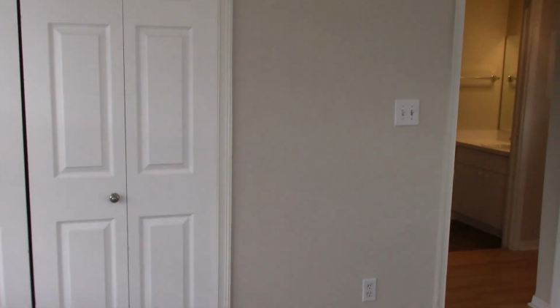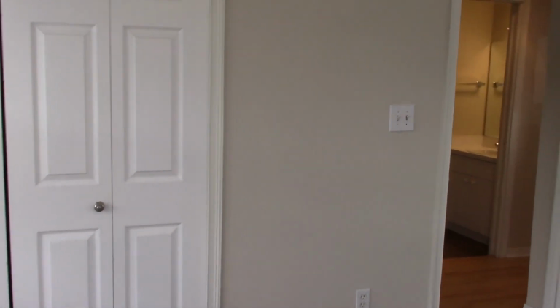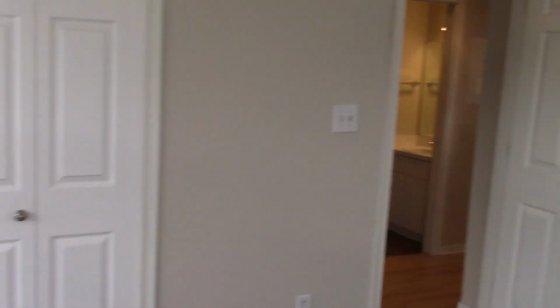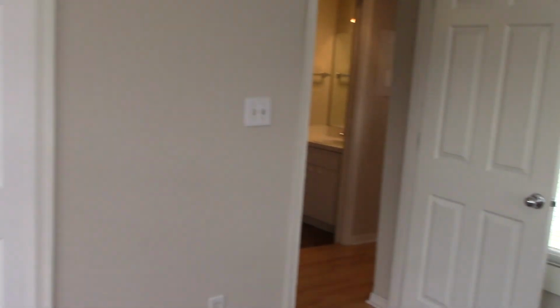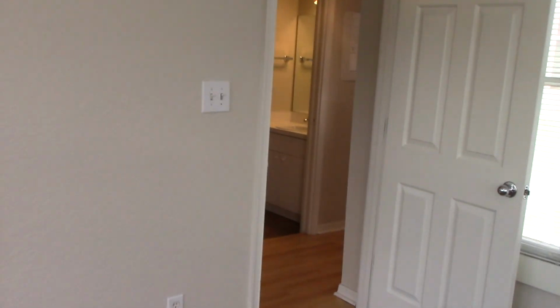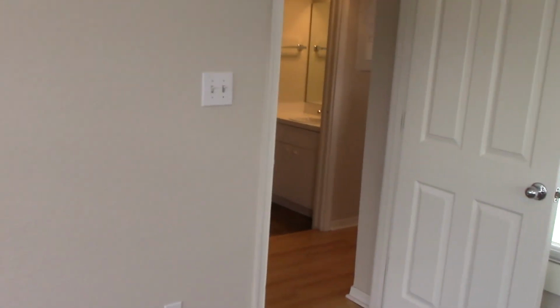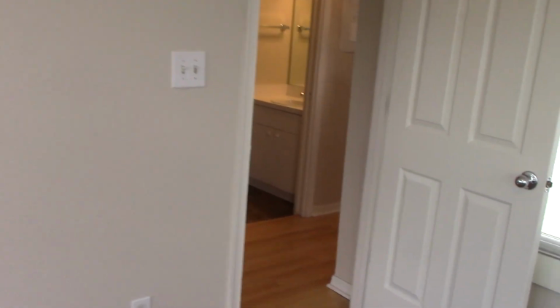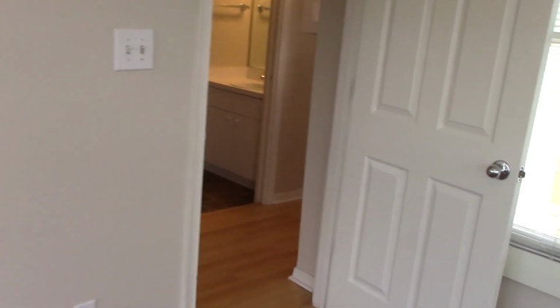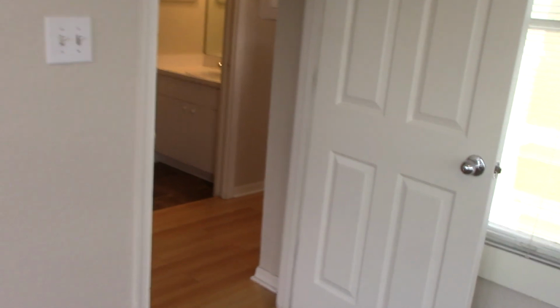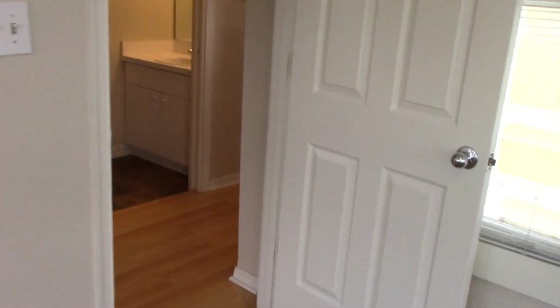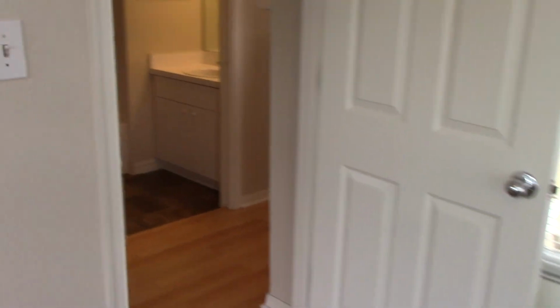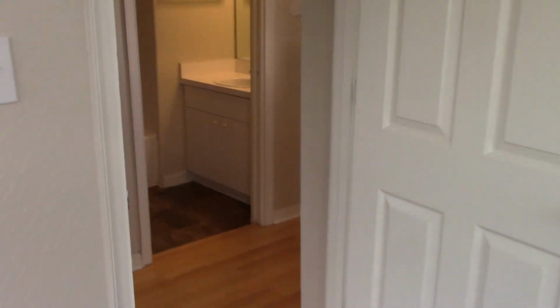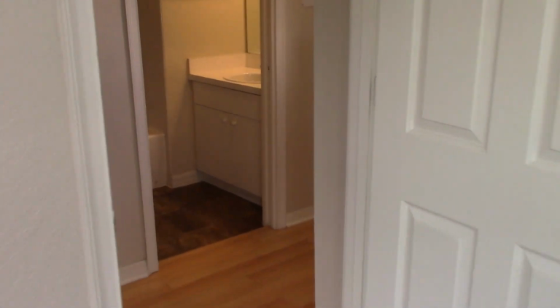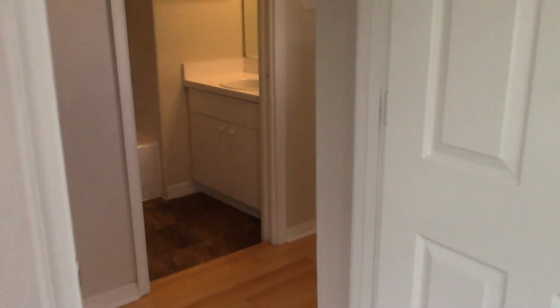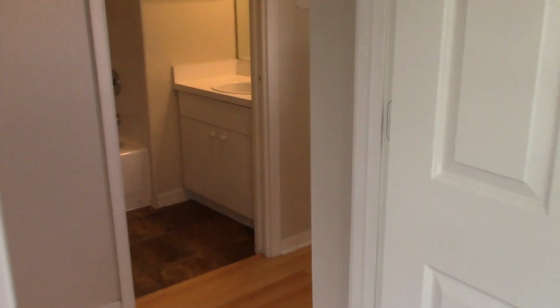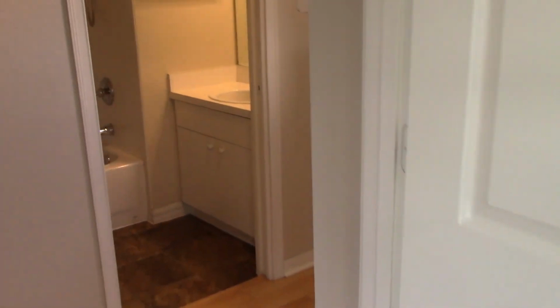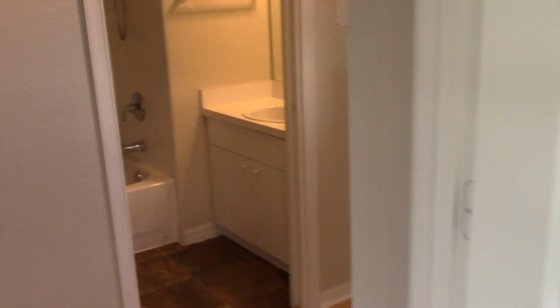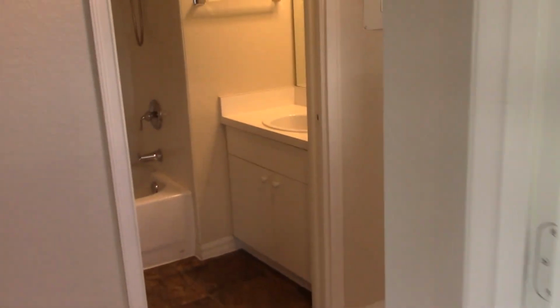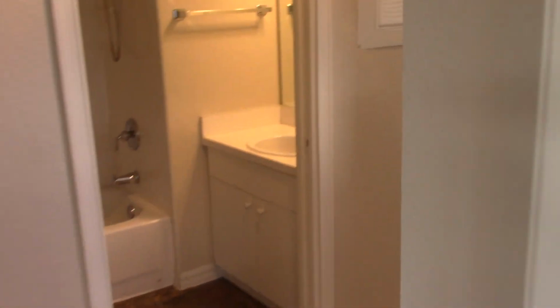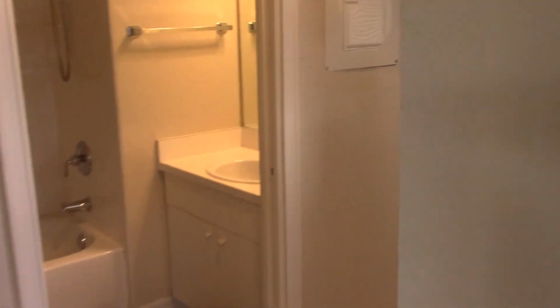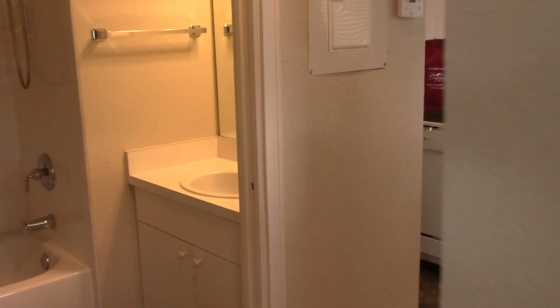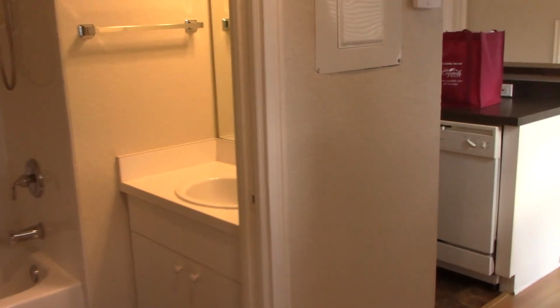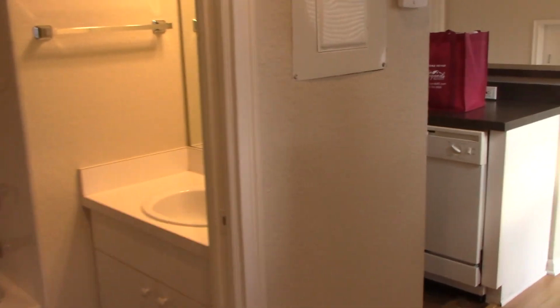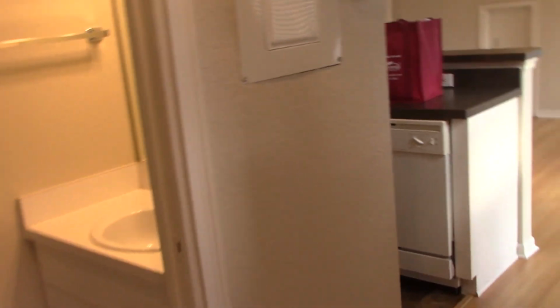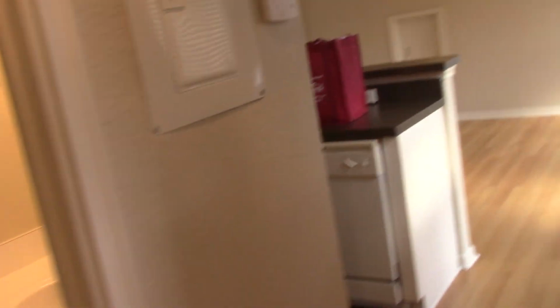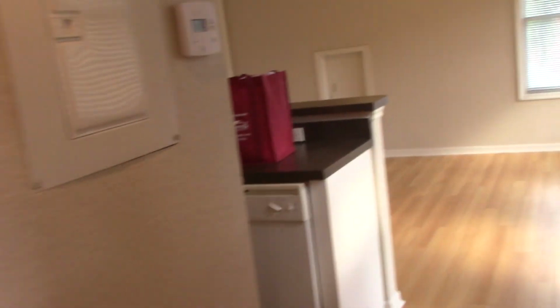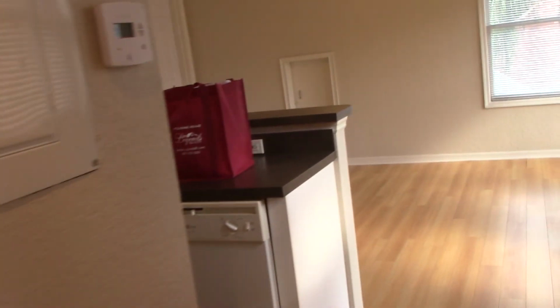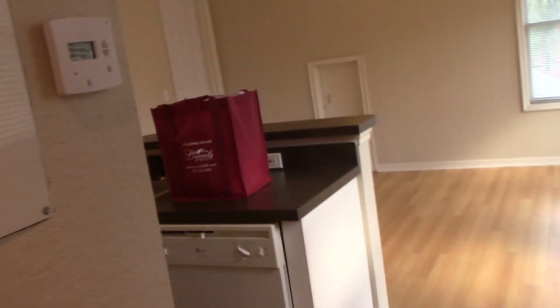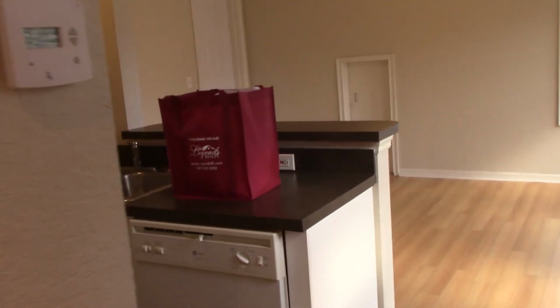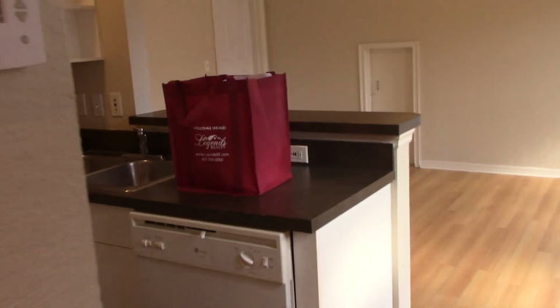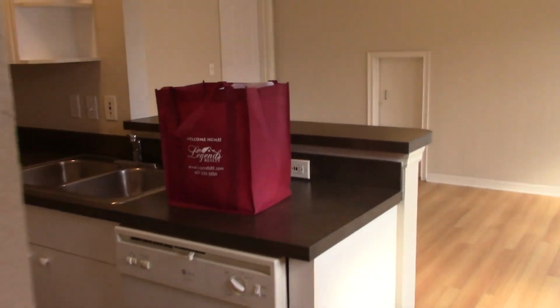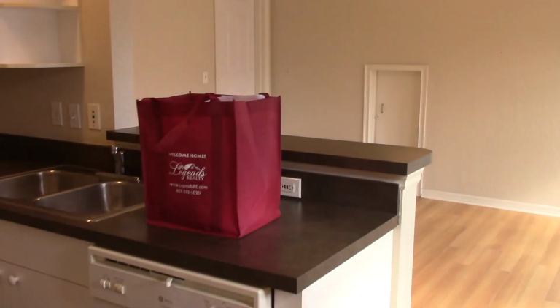Thank you for viewing the property at 643 Cathcart Avenue in Orlando, Florida. This video was brought to you by Legends Dream Team.